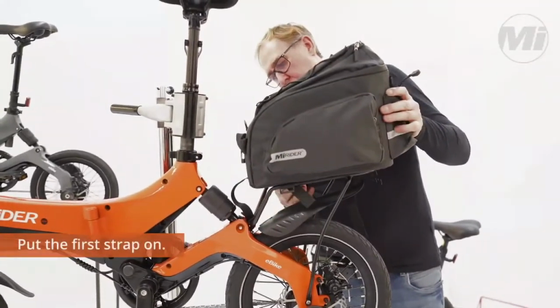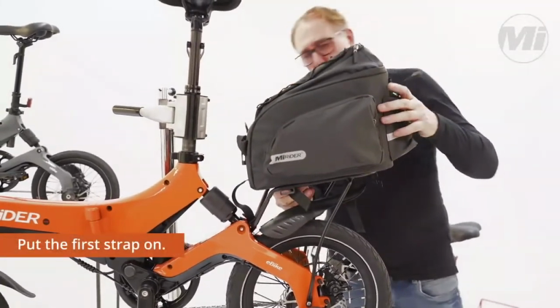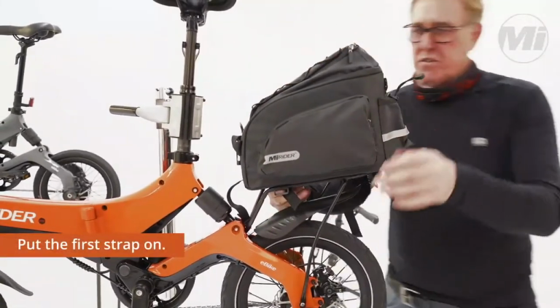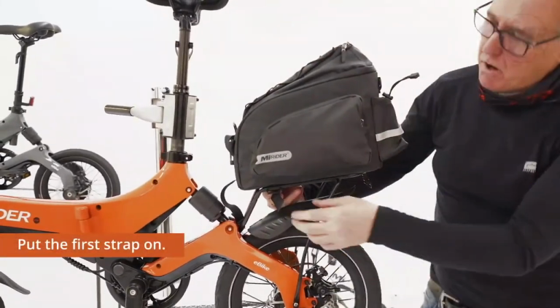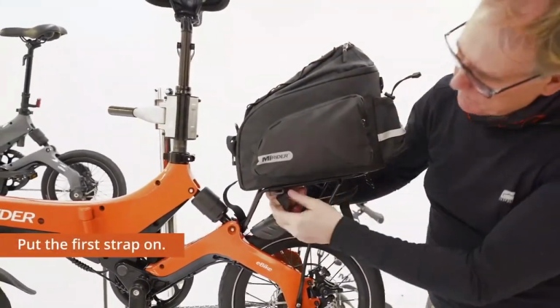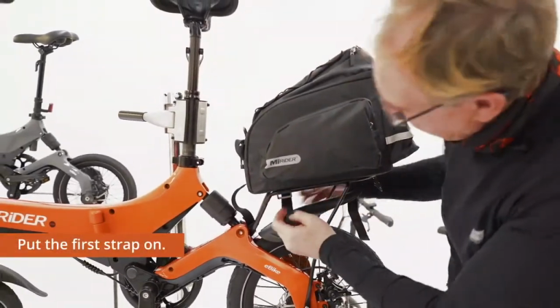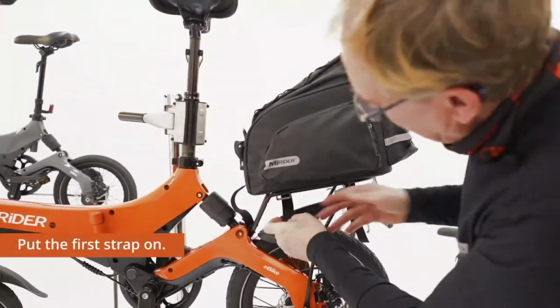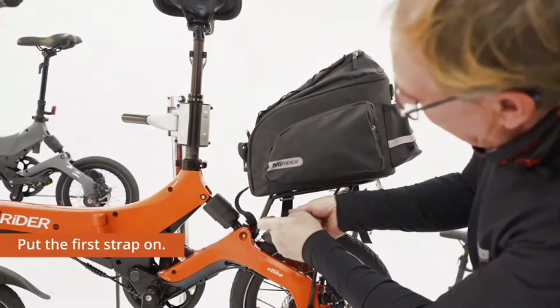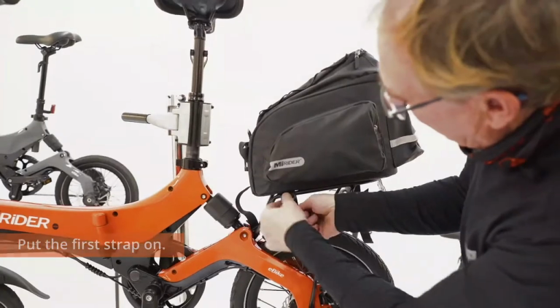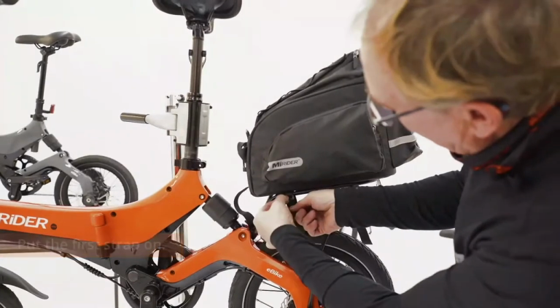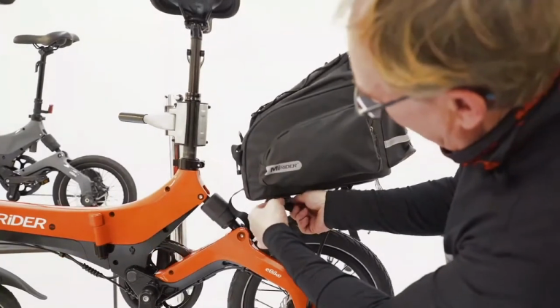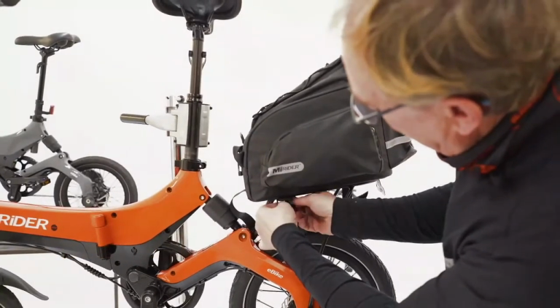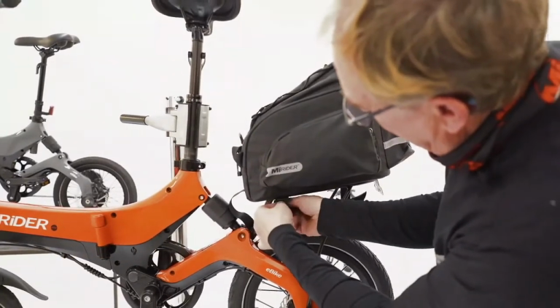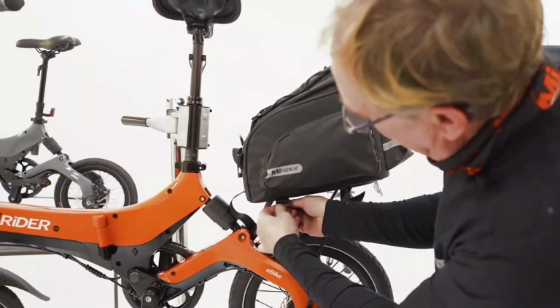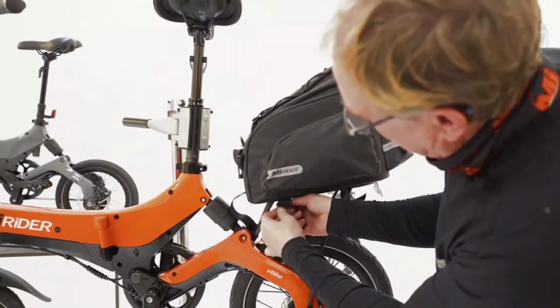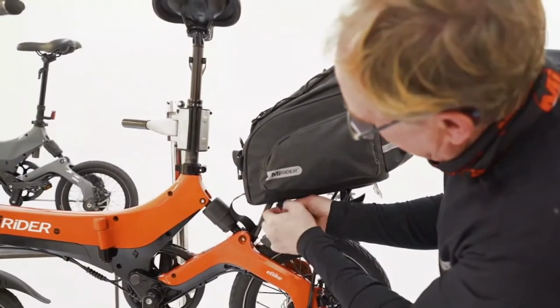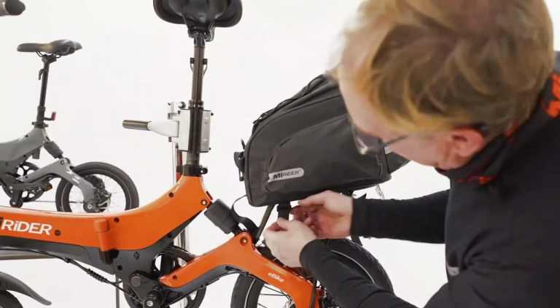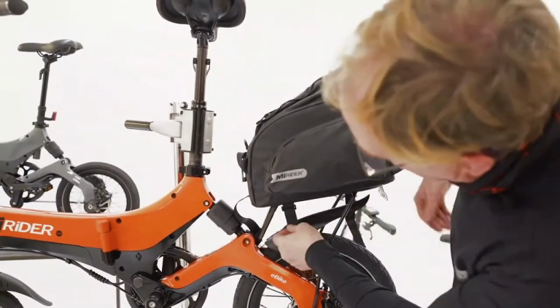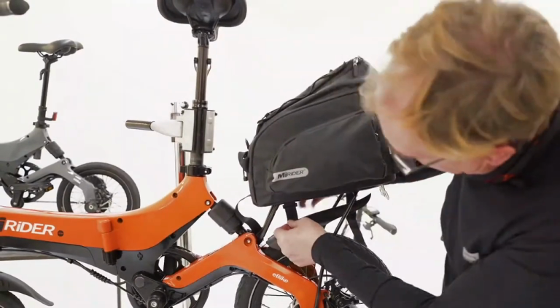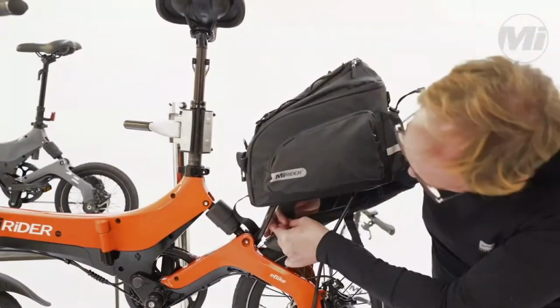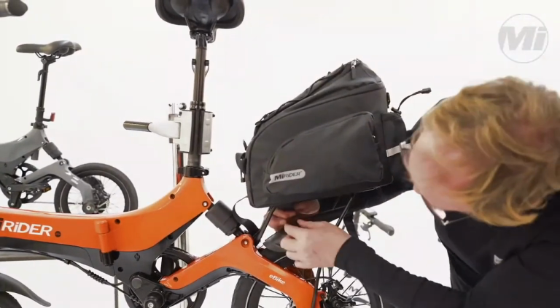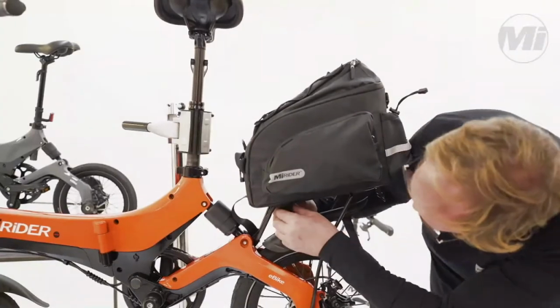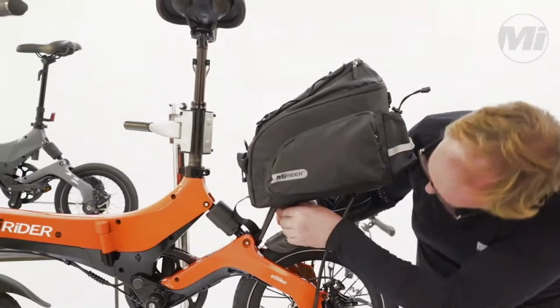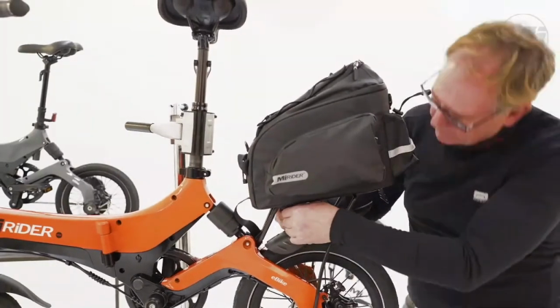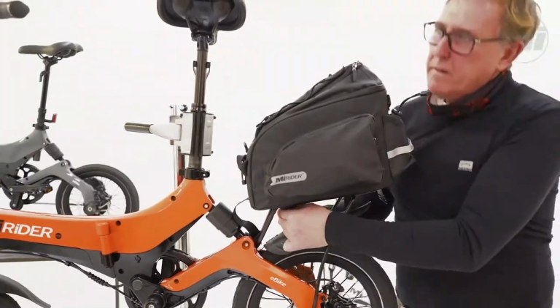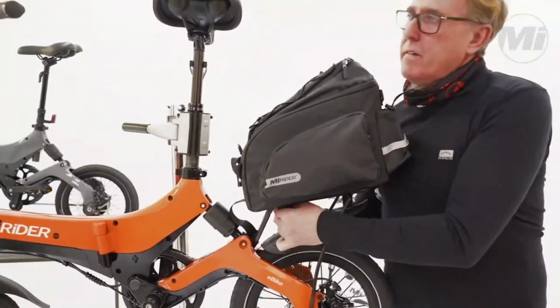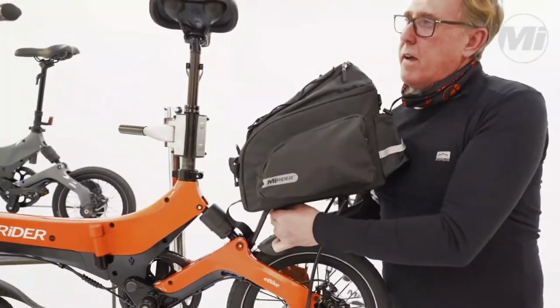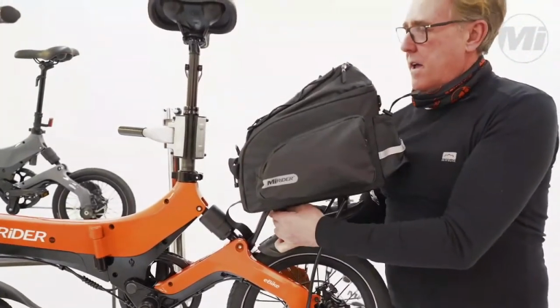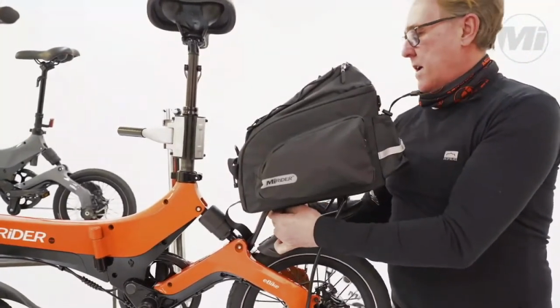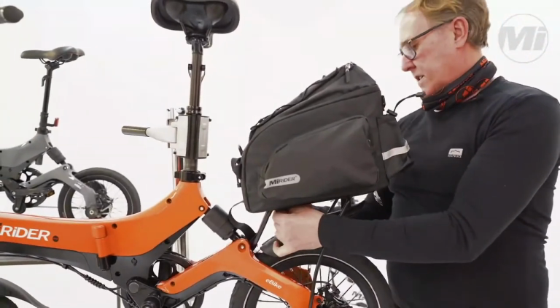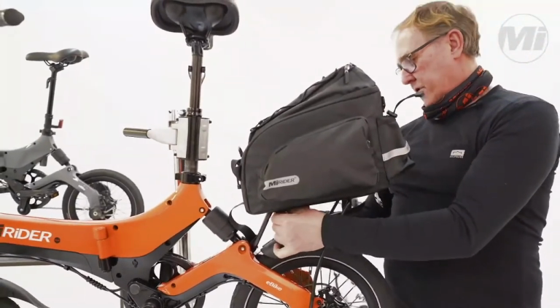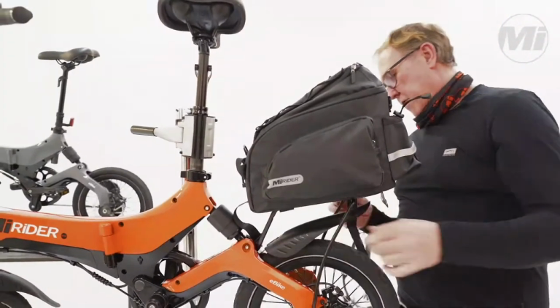Put the first strap on — just pass it through and get it as tight as you can, then put the strap on.